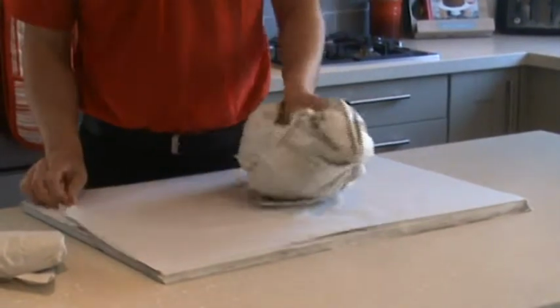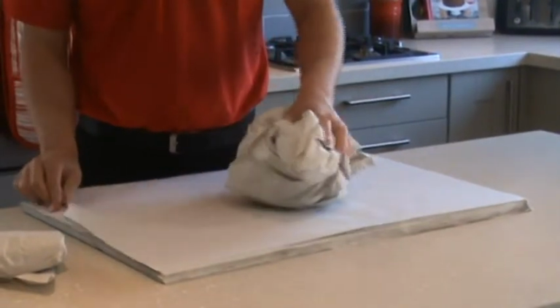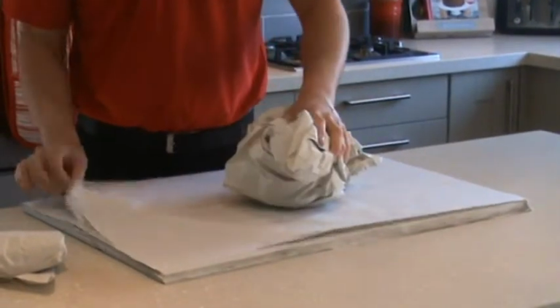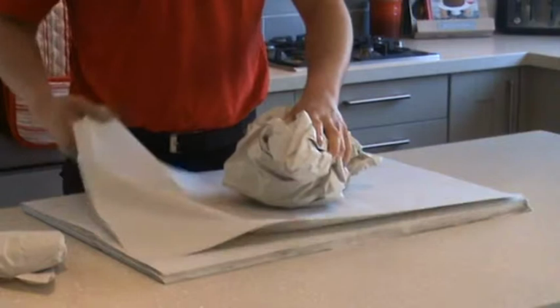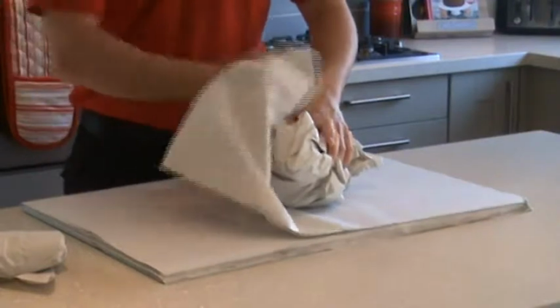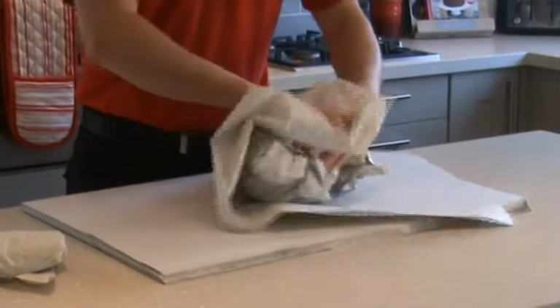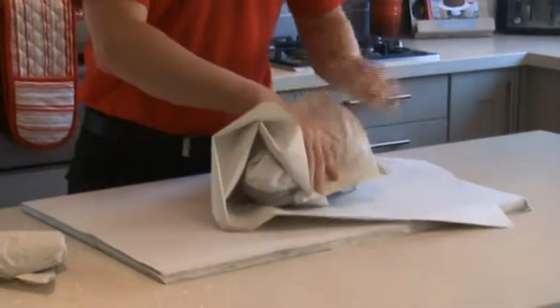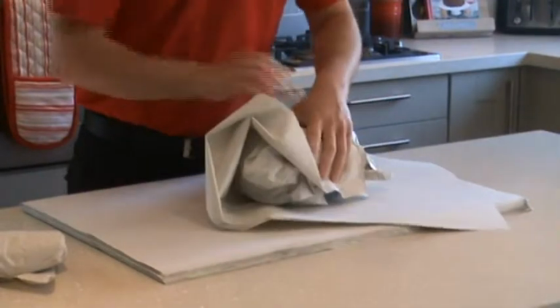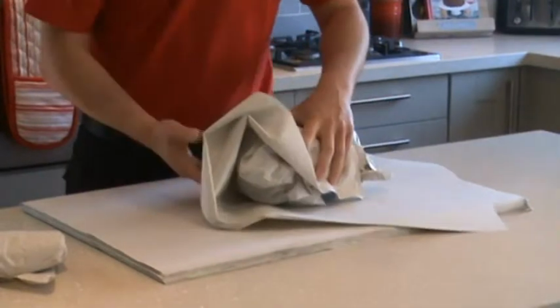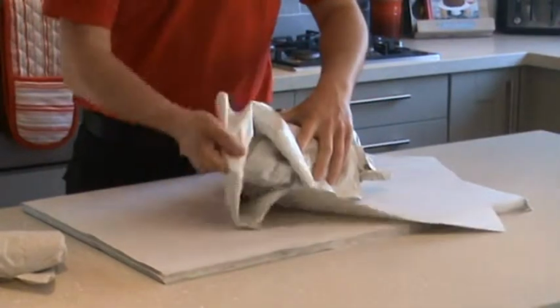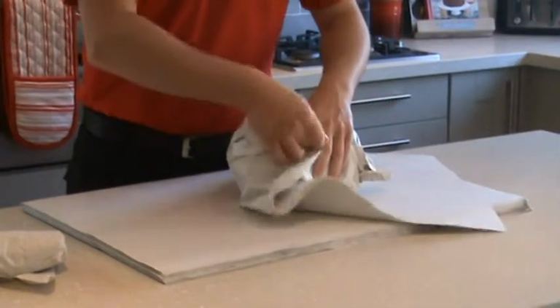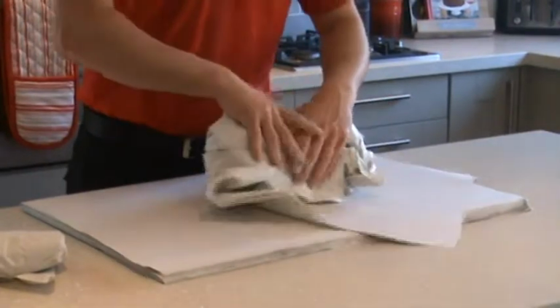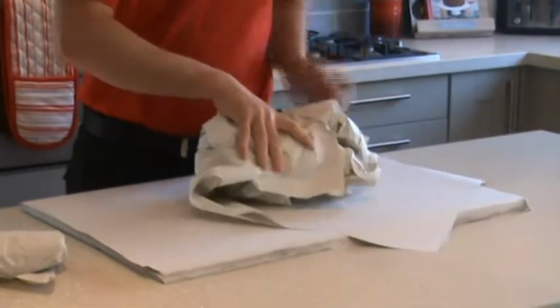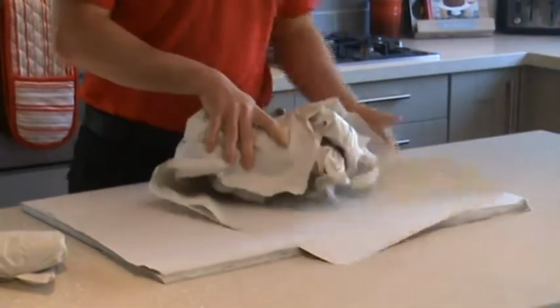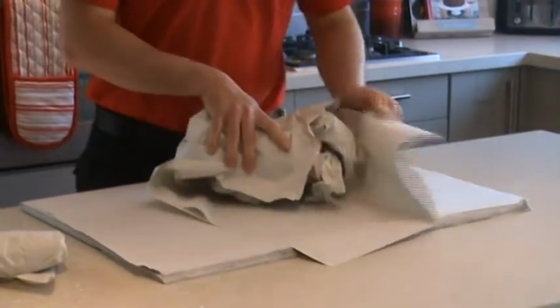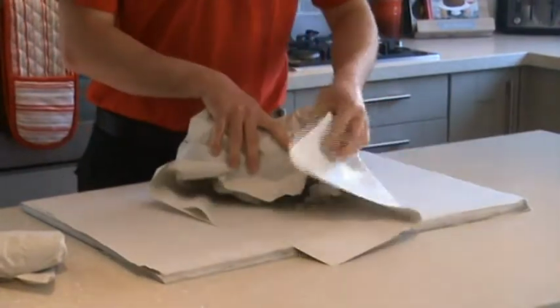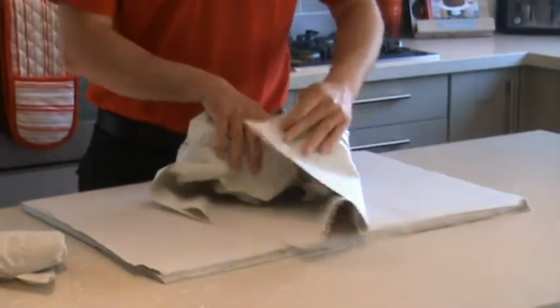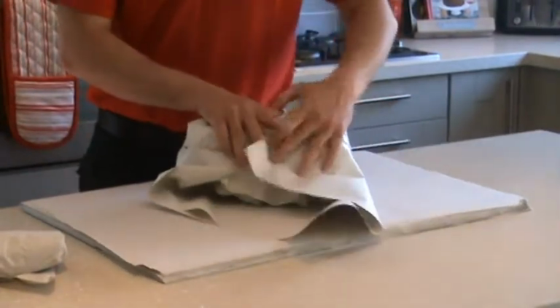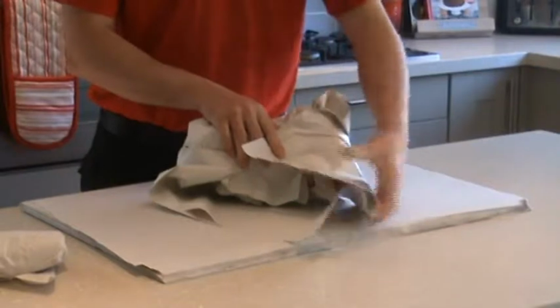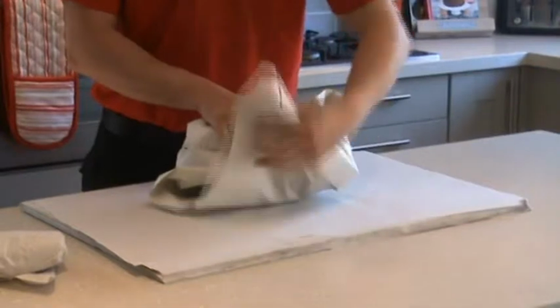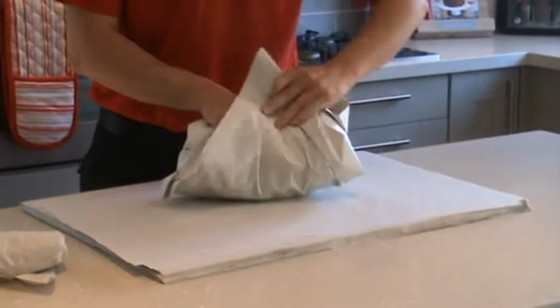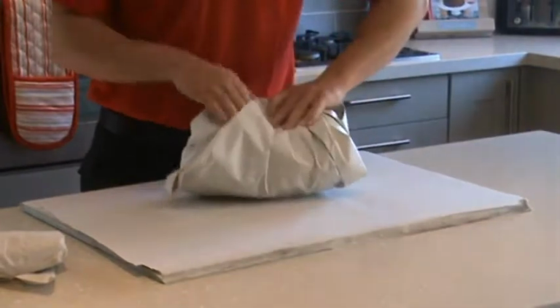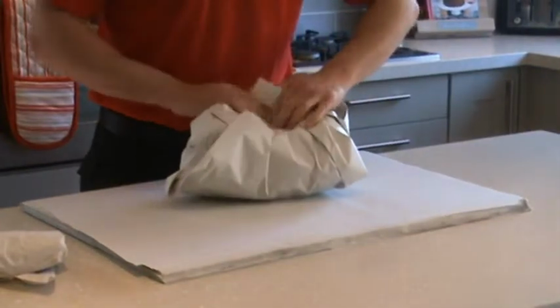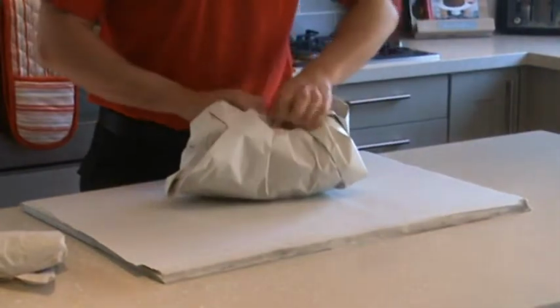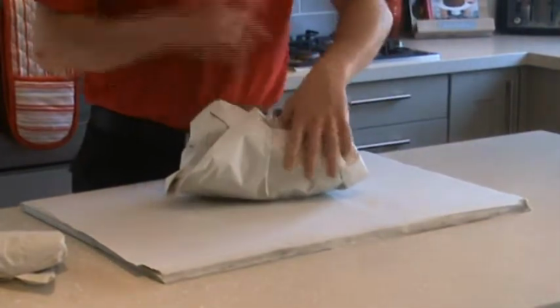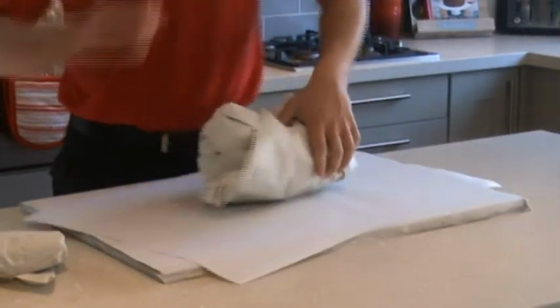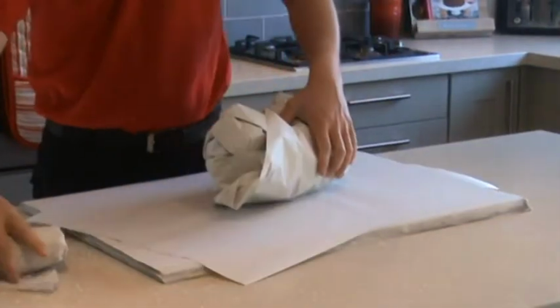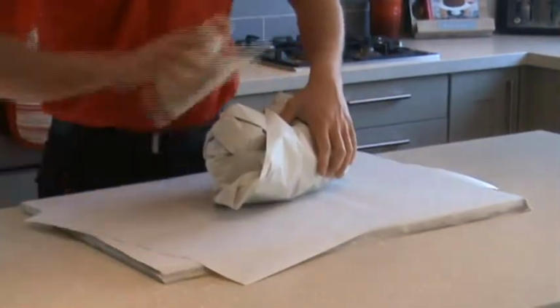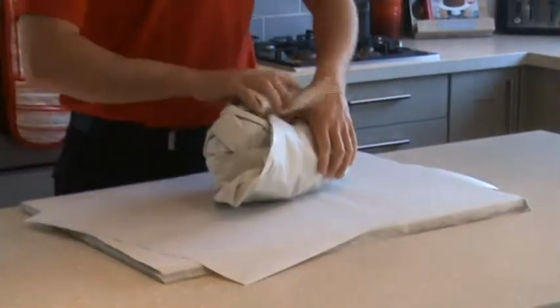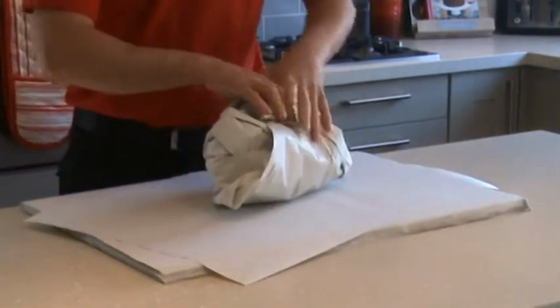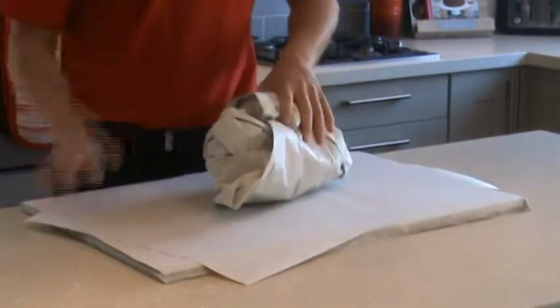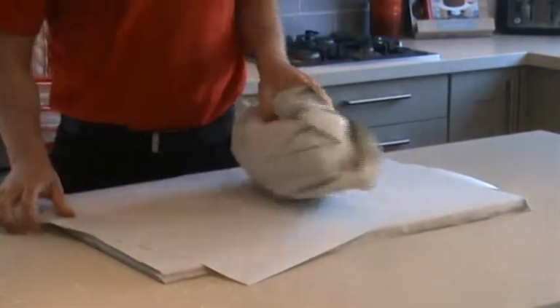Wrap the bundle in a couple of extra sheets of packing paper and place the lid on top. Wrap the teapot and the lid in another couple of sheets of packing paper and tape the bundle together if necessary.